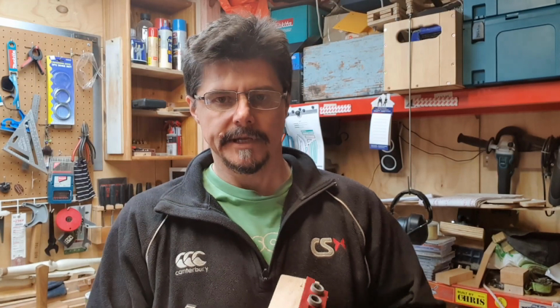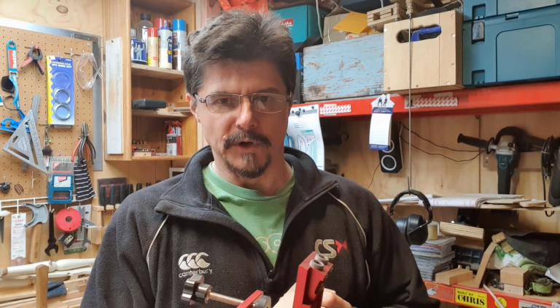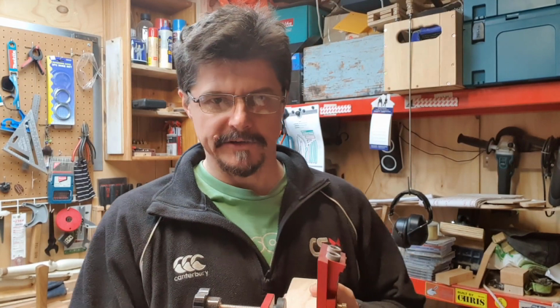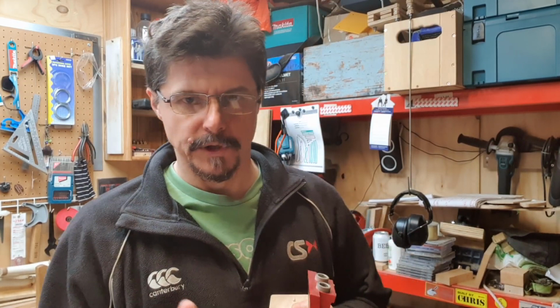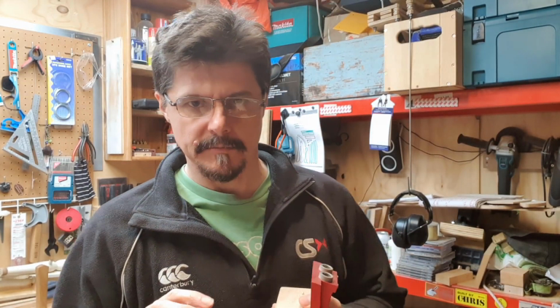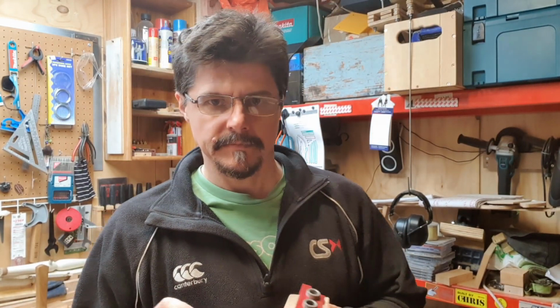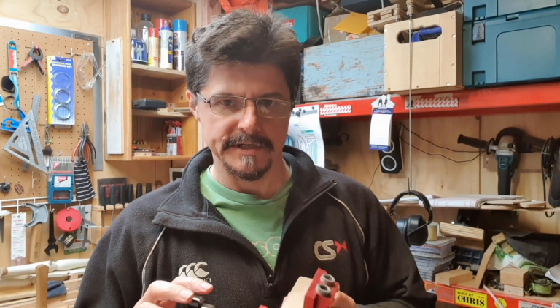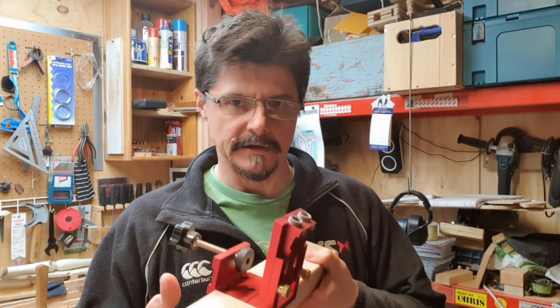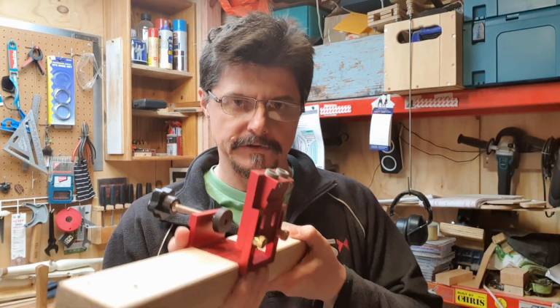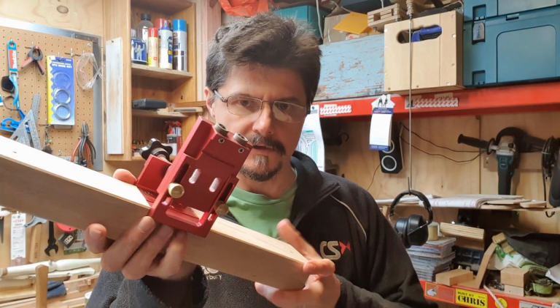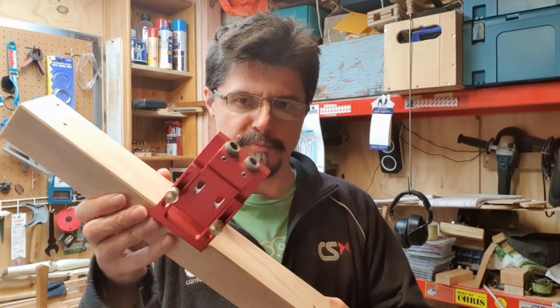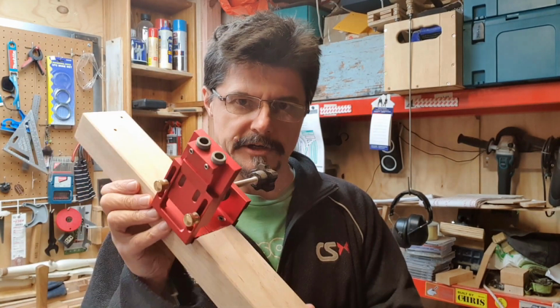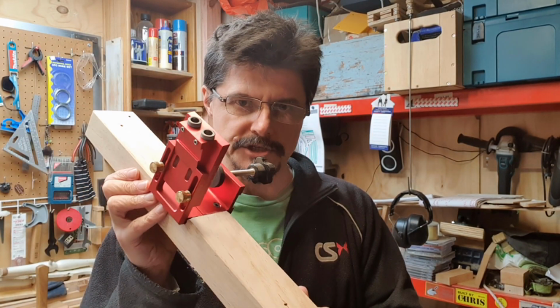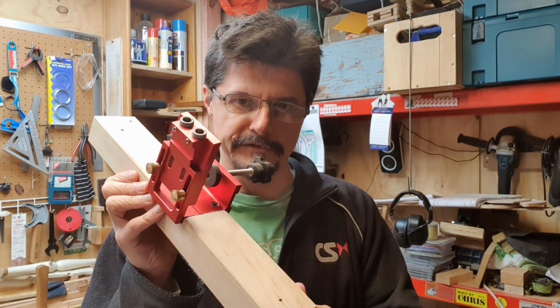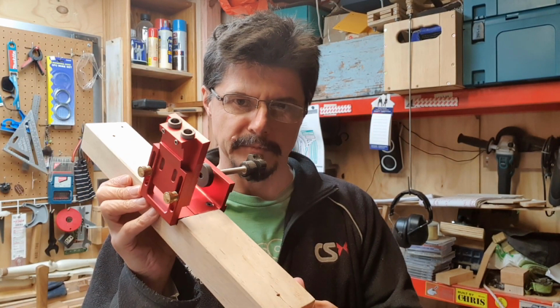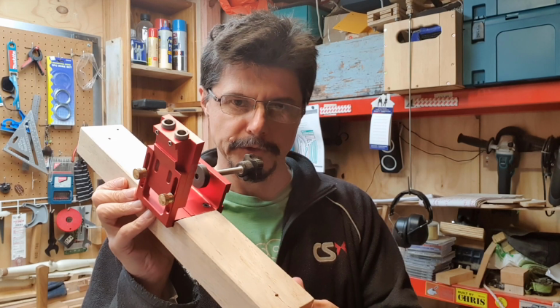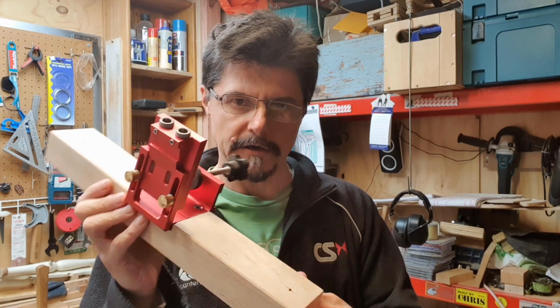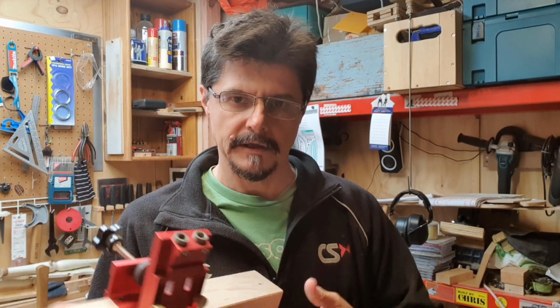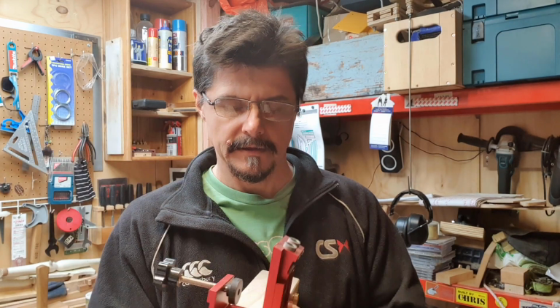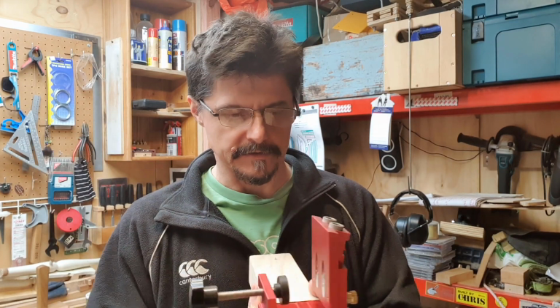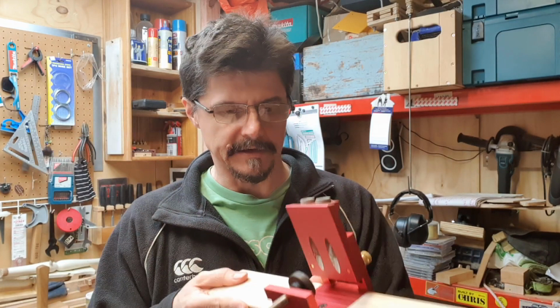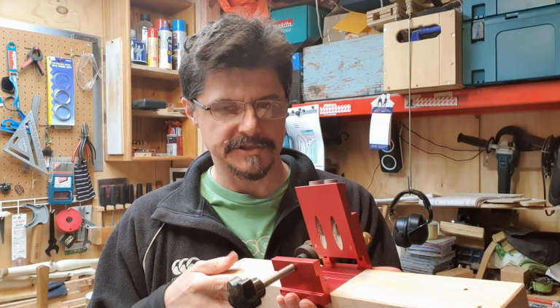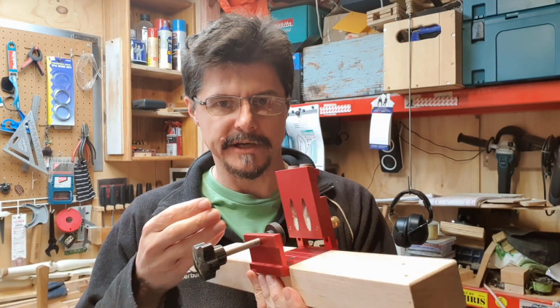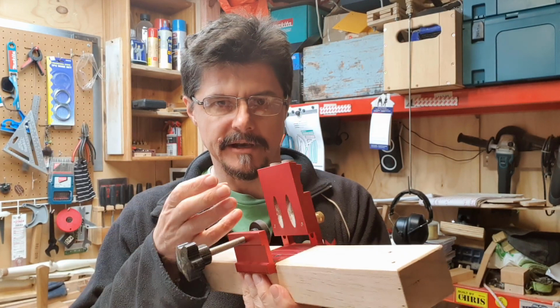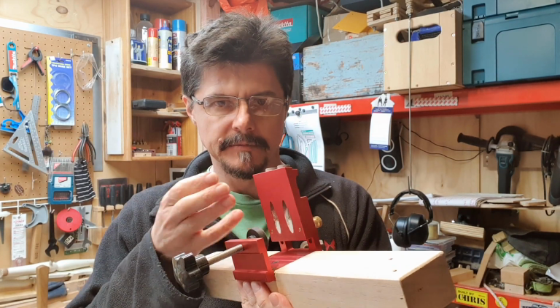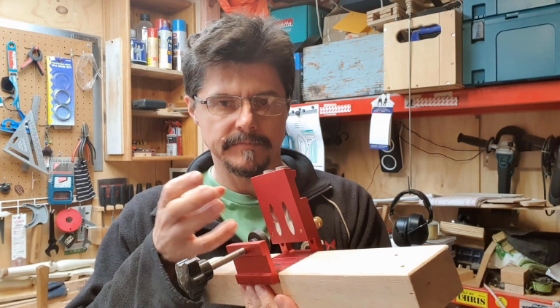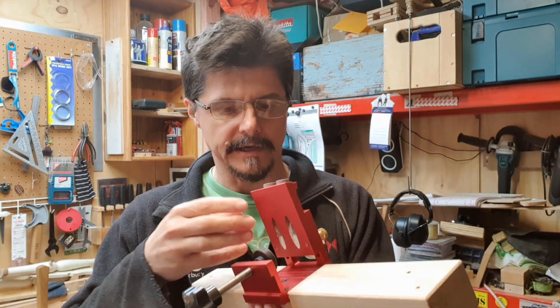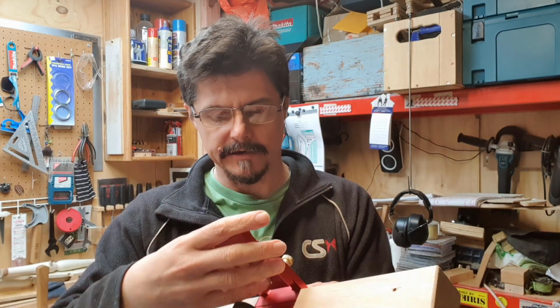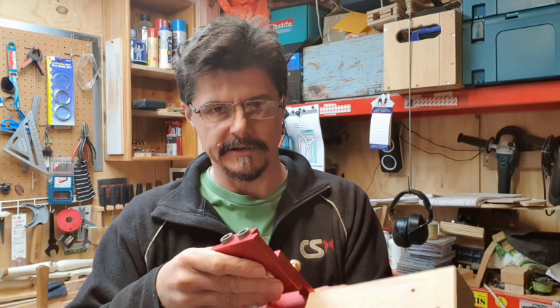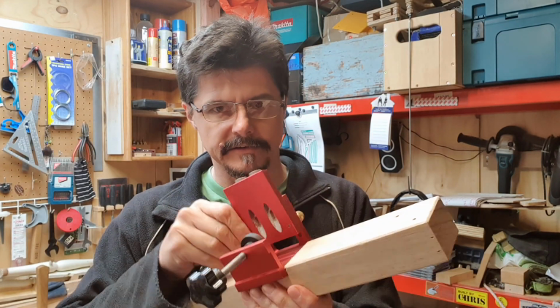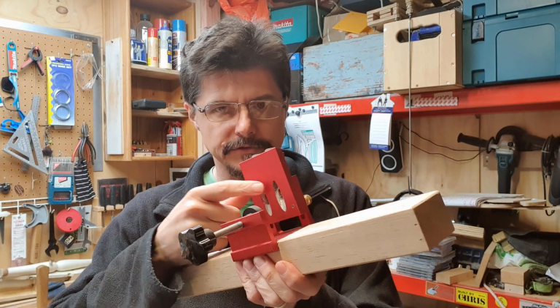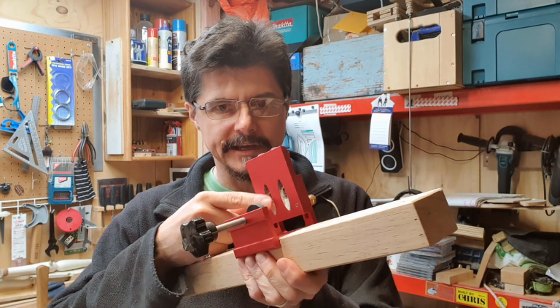G'day and welcome back to the workshop. I recently got this really cool pocket hole jig from 2TOK. This is a really nice jig made of aluminium and anodized in this nice red color.